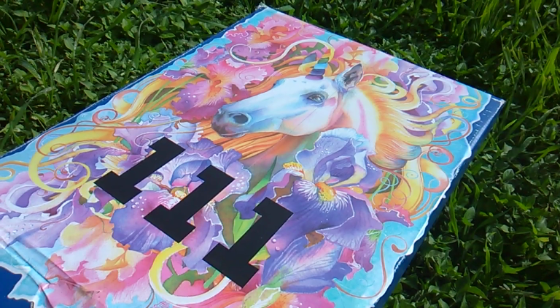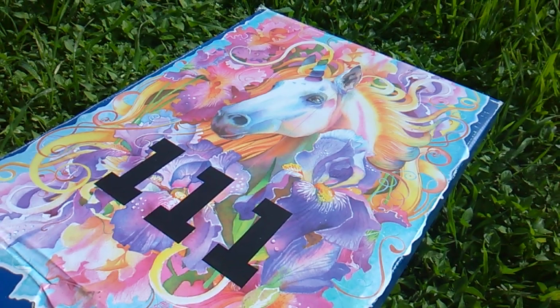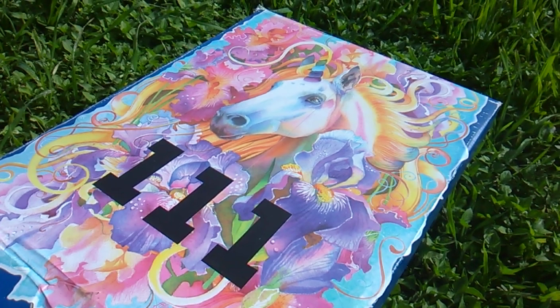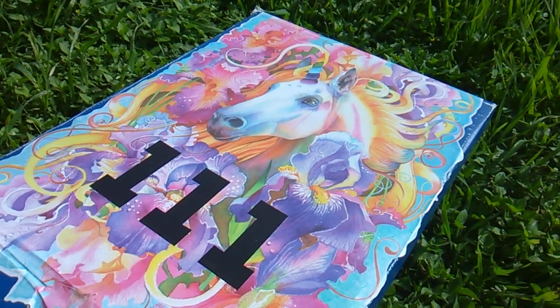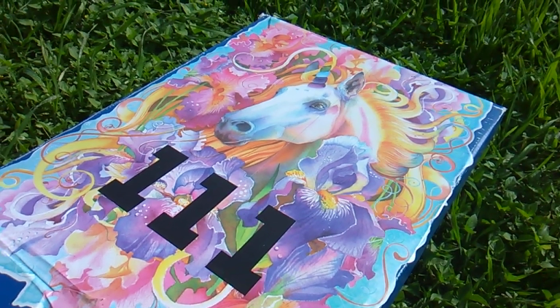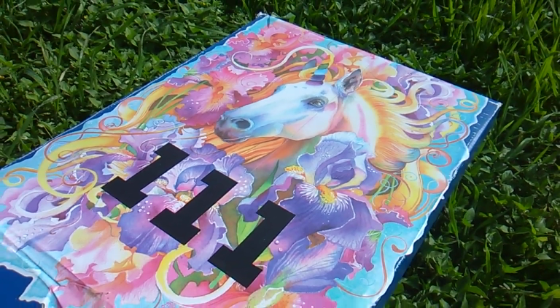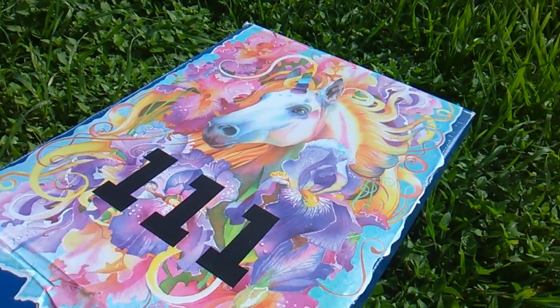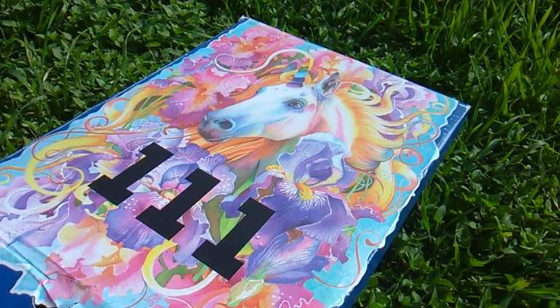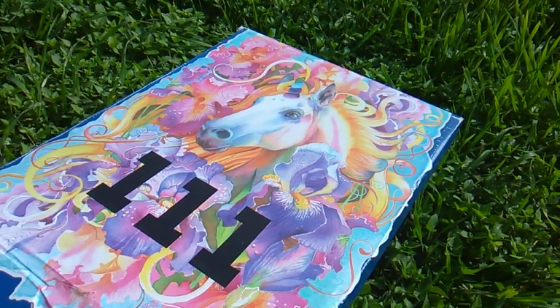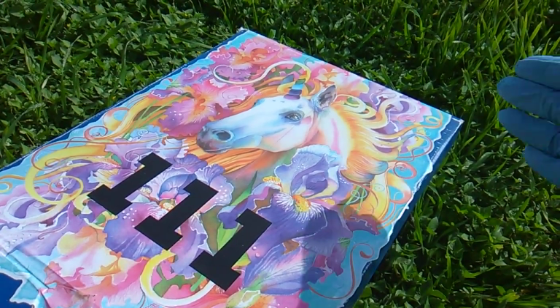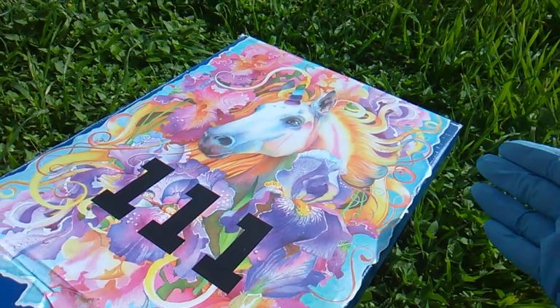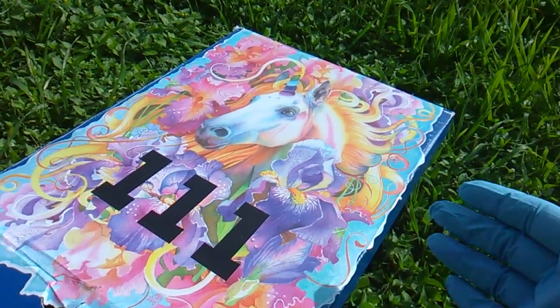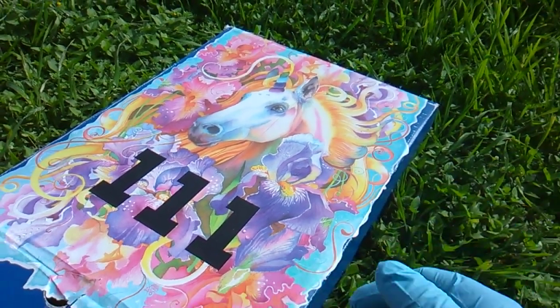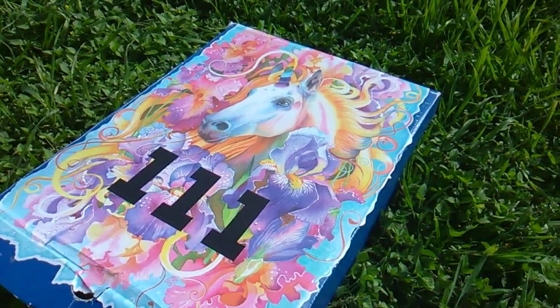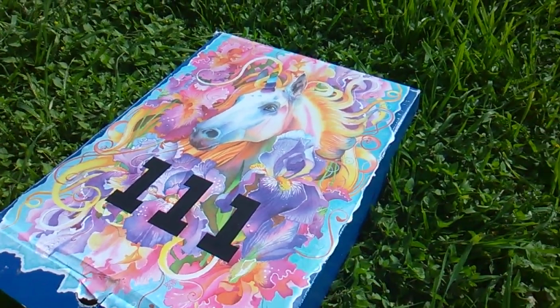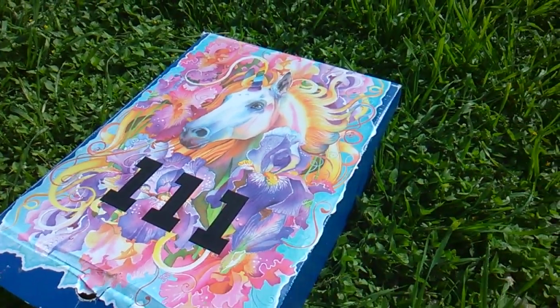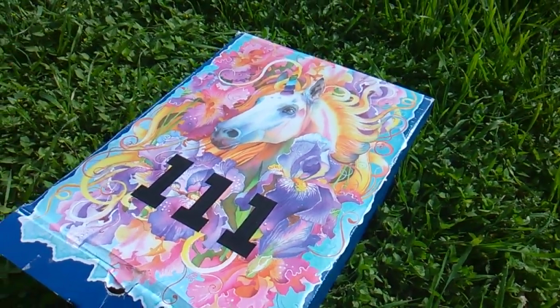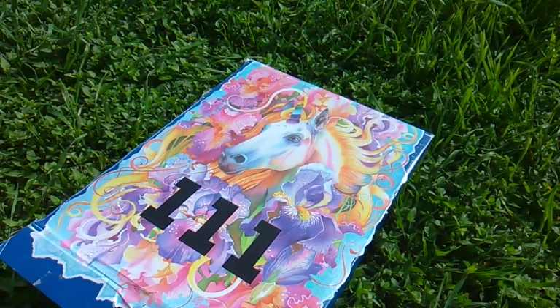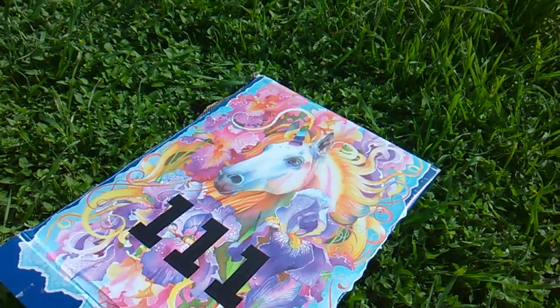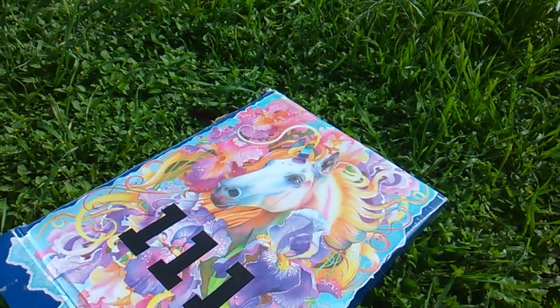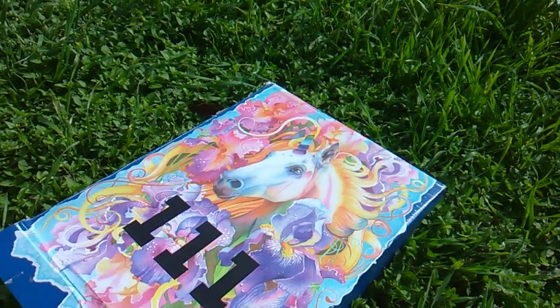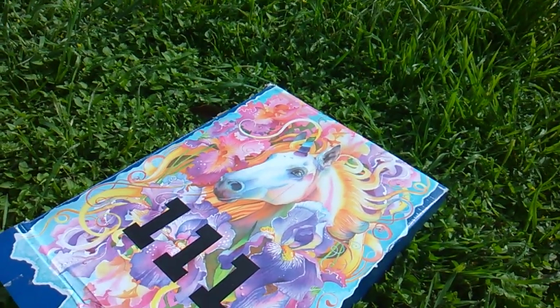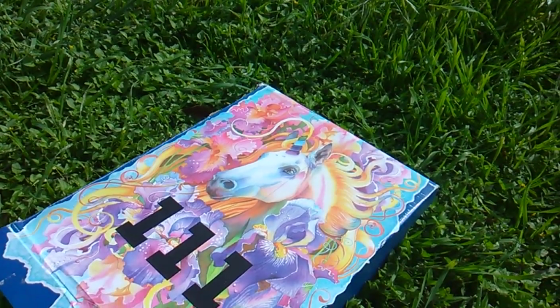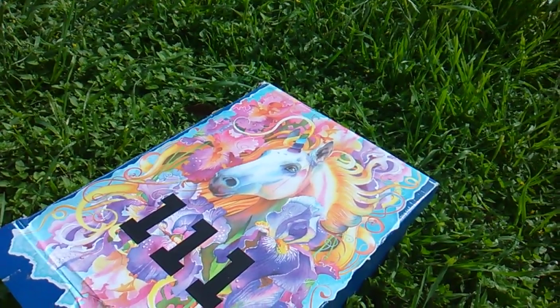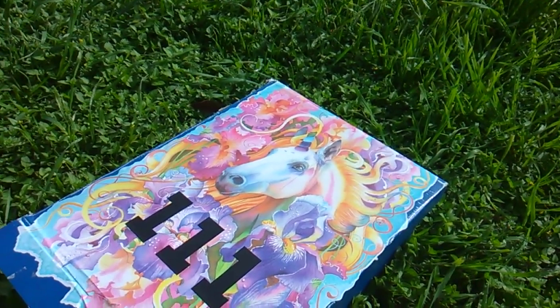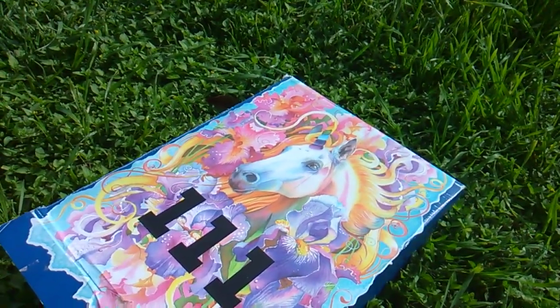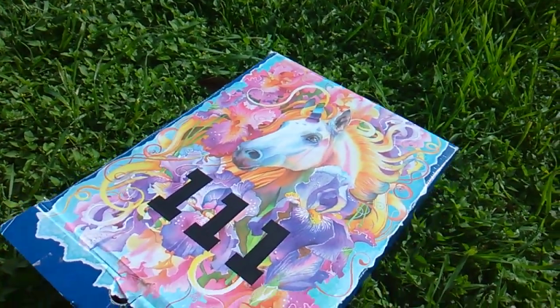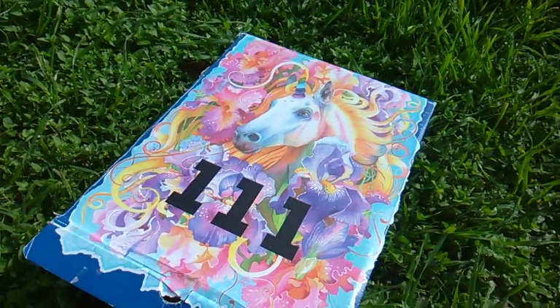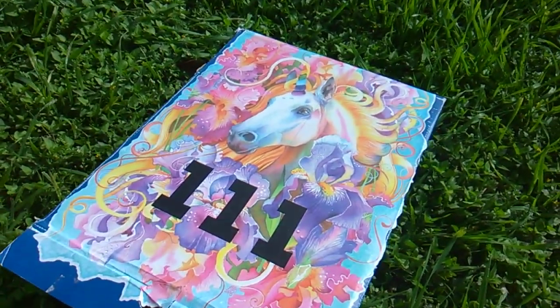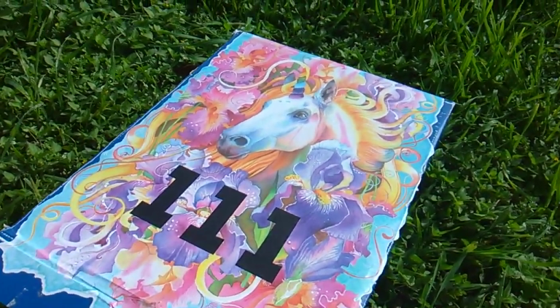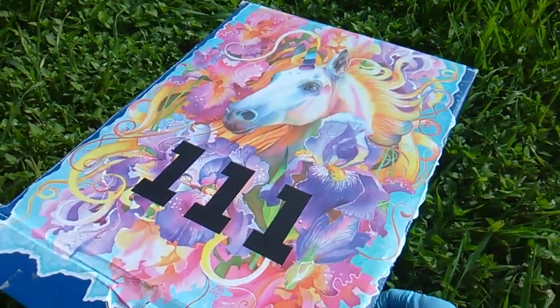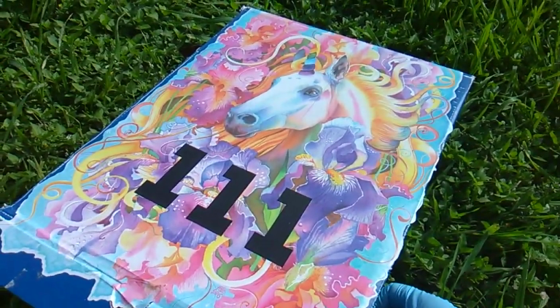What's up dumpers? Toy Insanity here. It's Toy Haul Thursdays with the weekly Toy Dump. This is number 111.